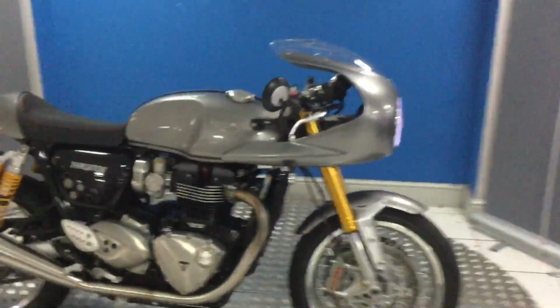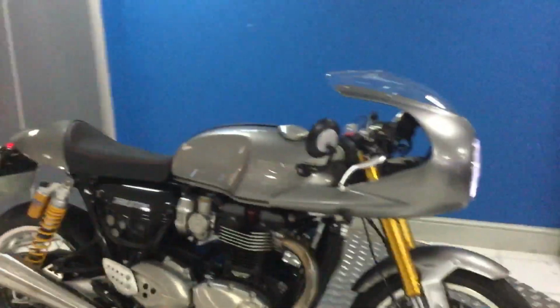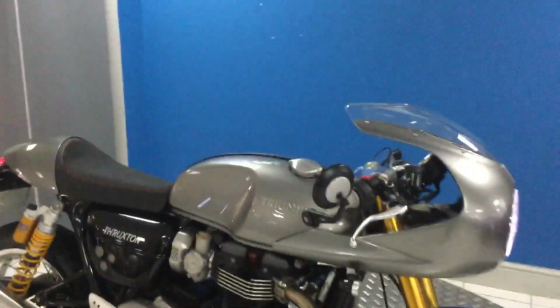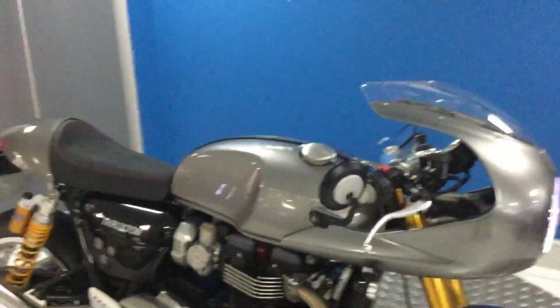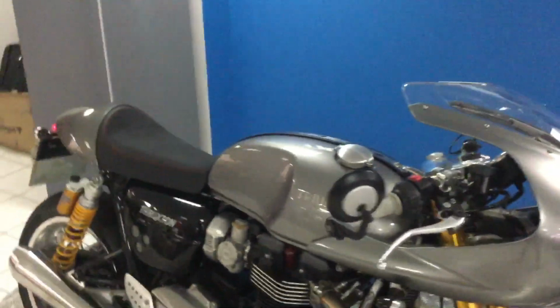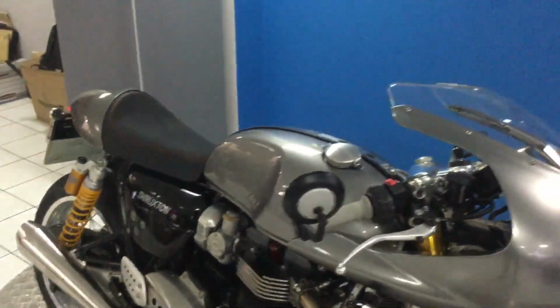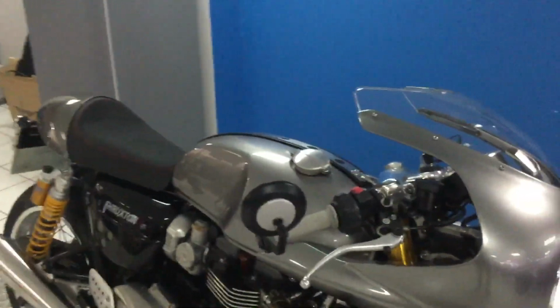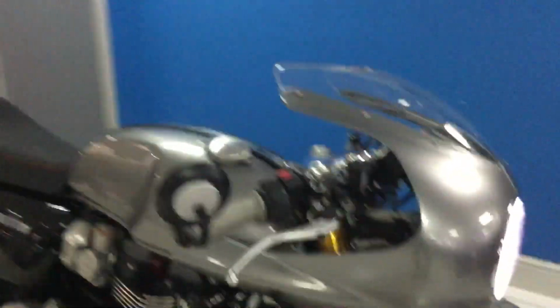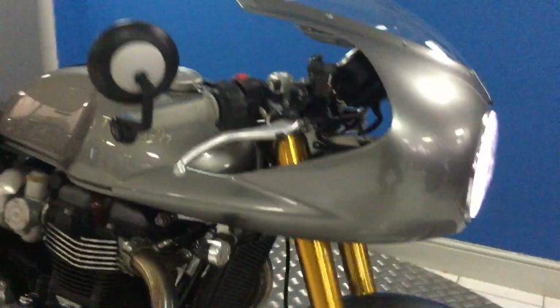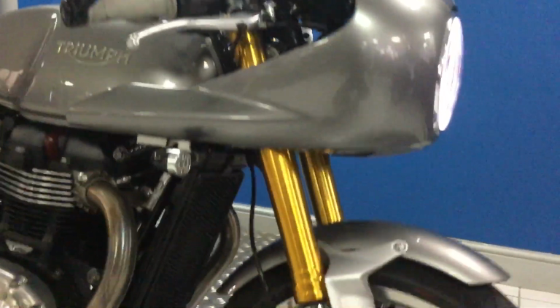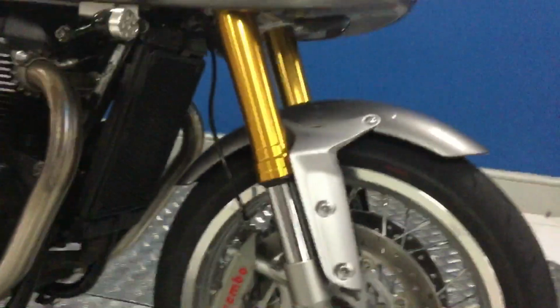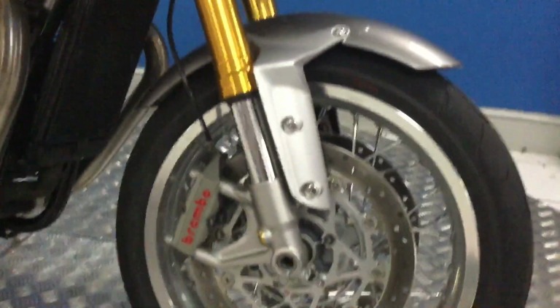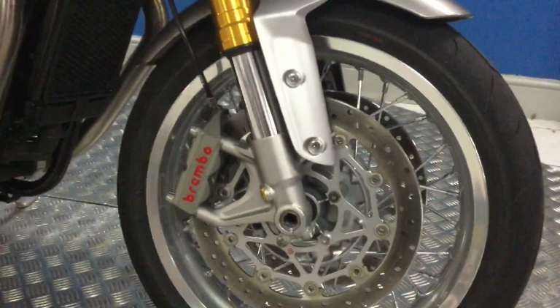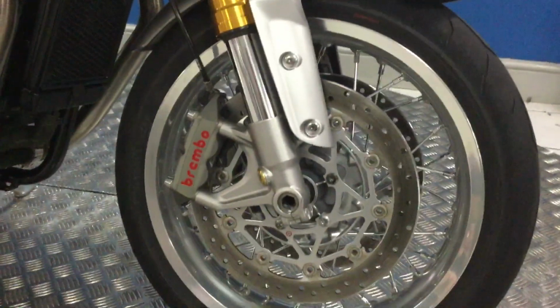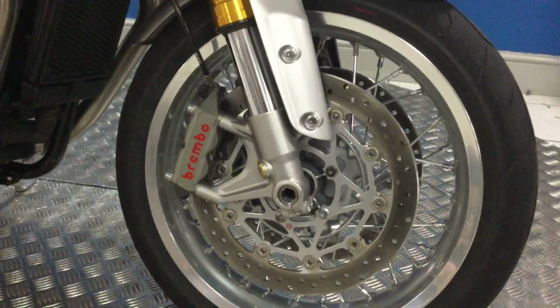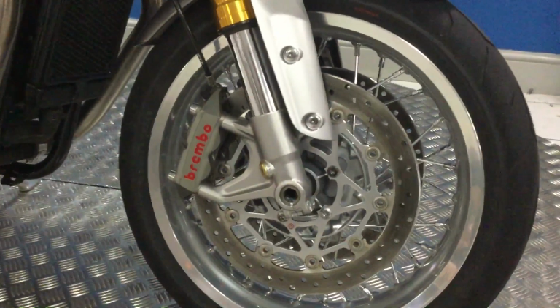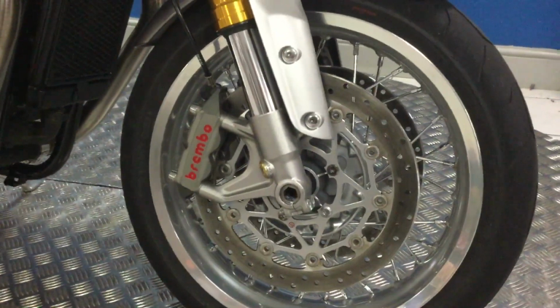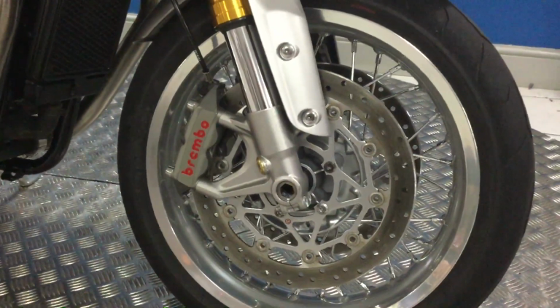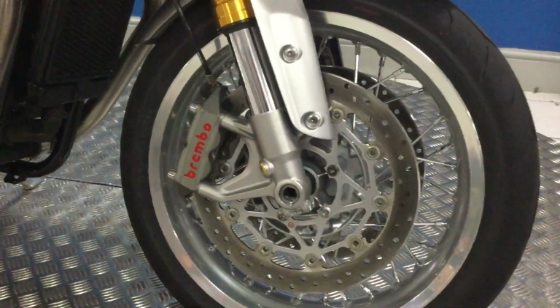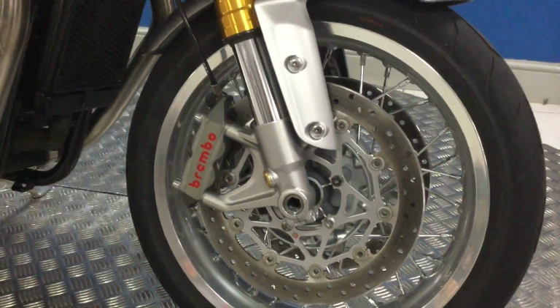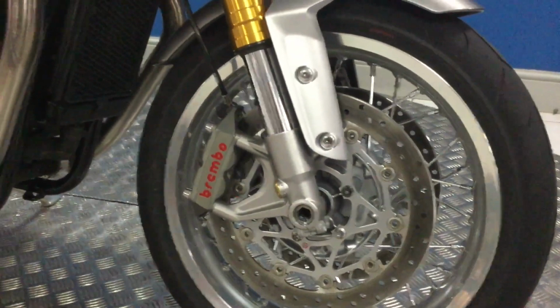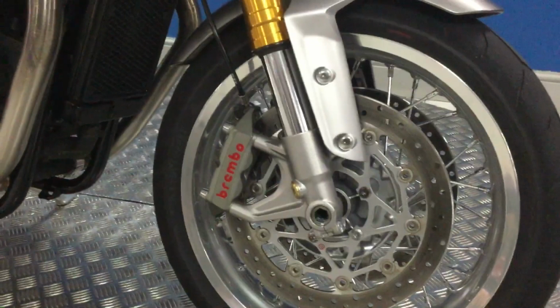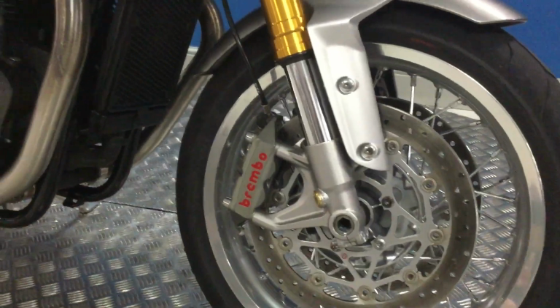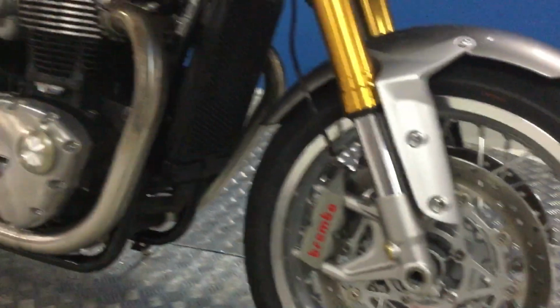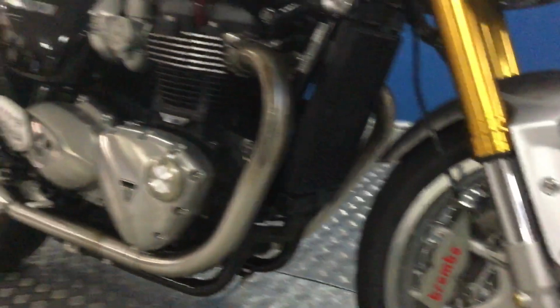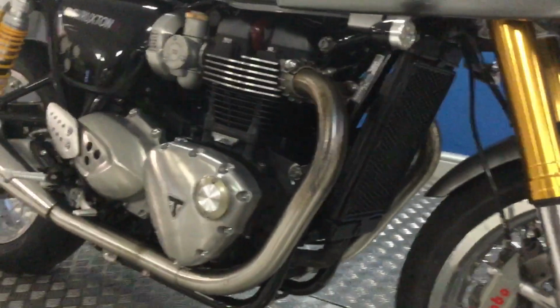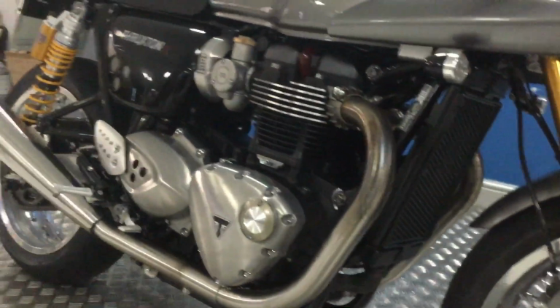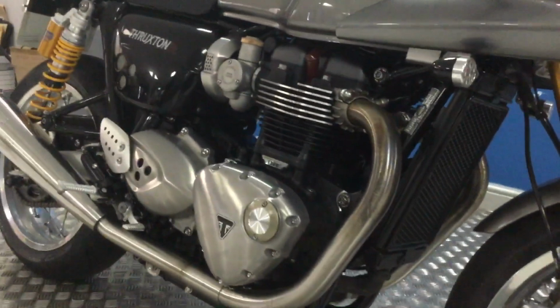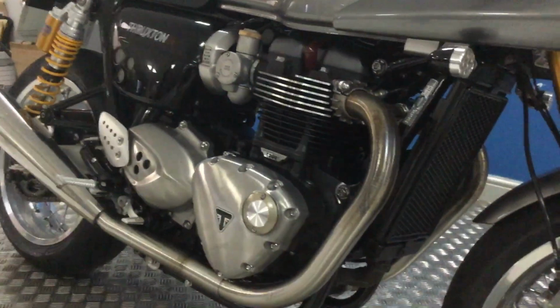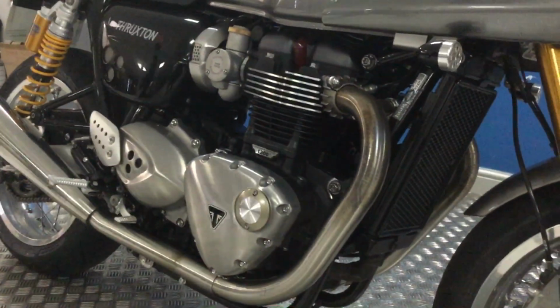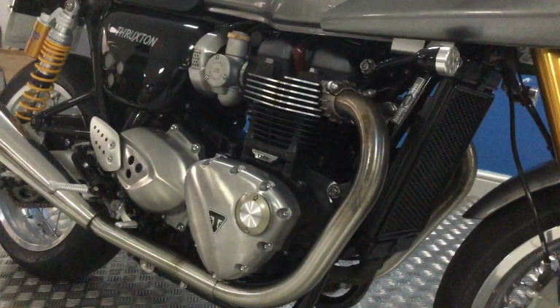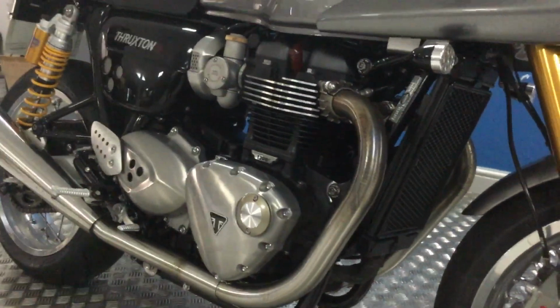The fairing and tank are all in great condition — they're in the ice silver colour. You can see there's a set of Brembos on the front there and the tyres are all okay. The engine's all okay as well.